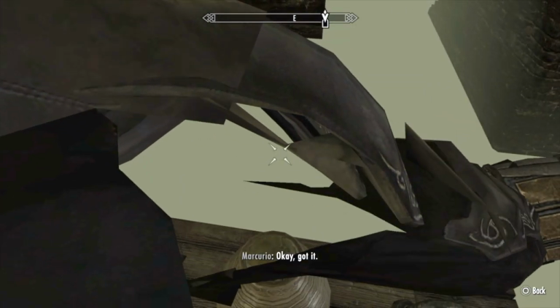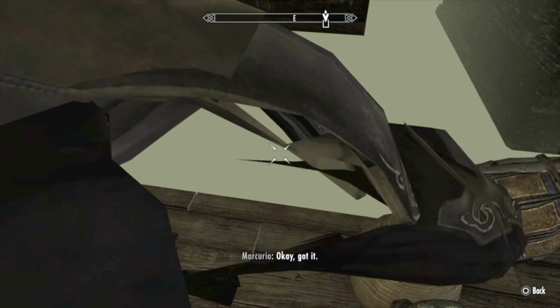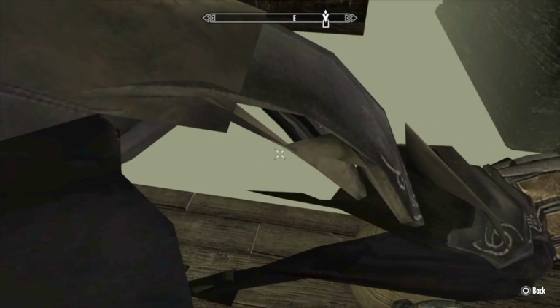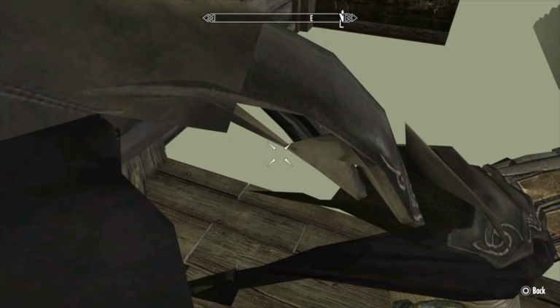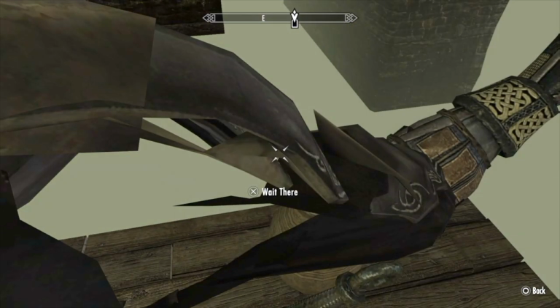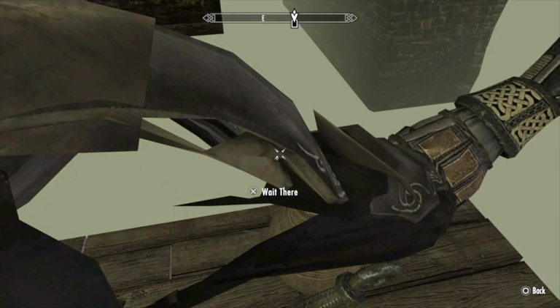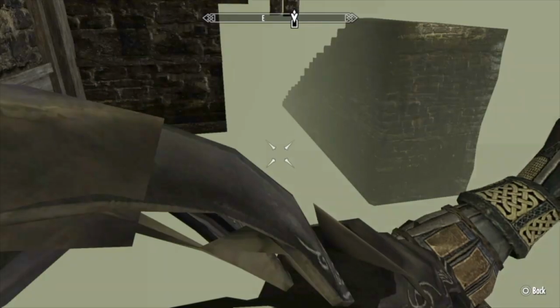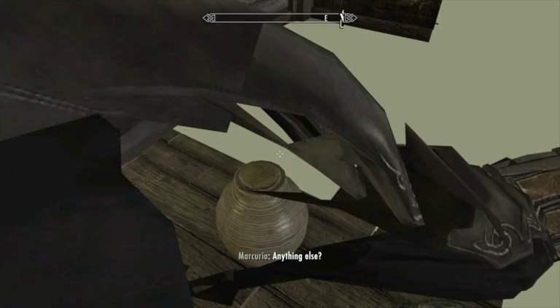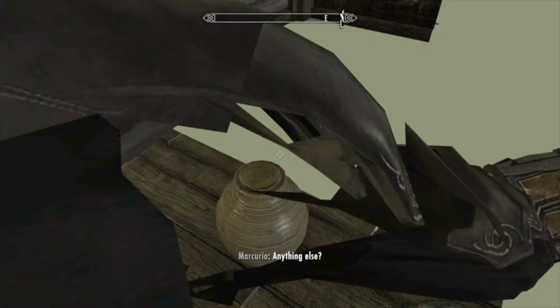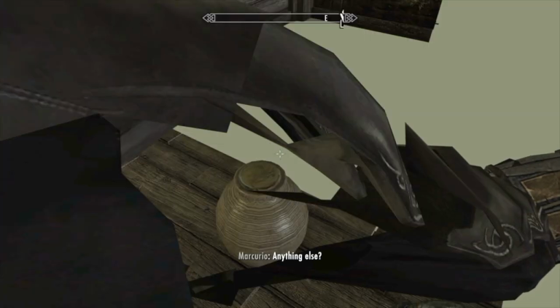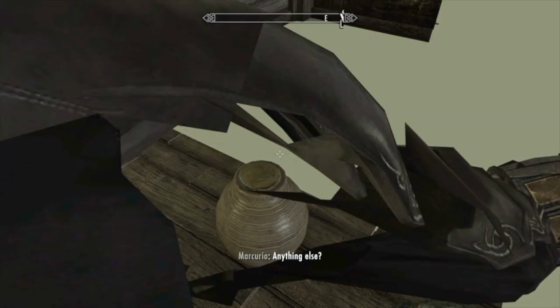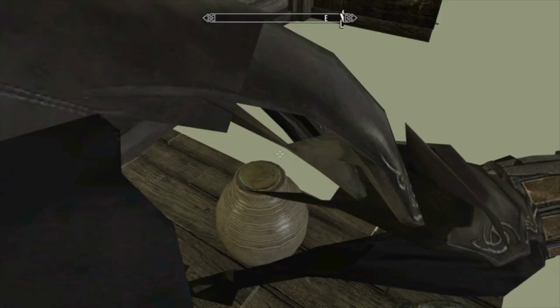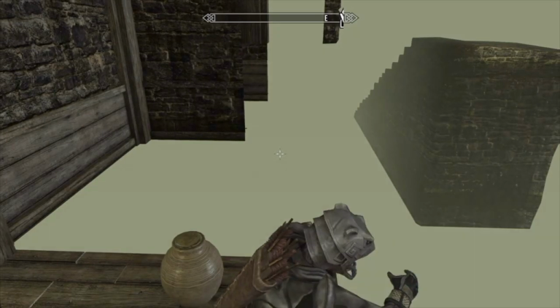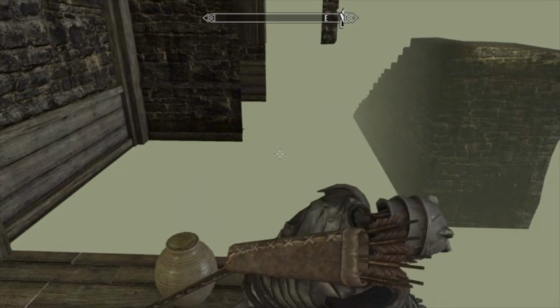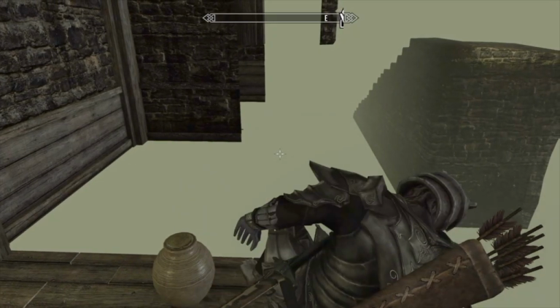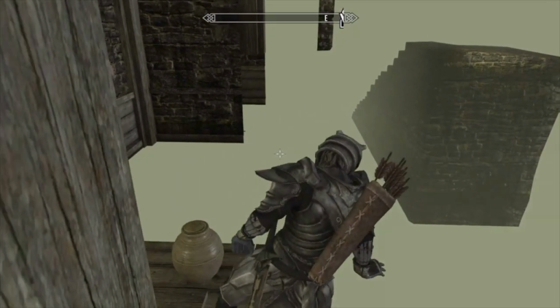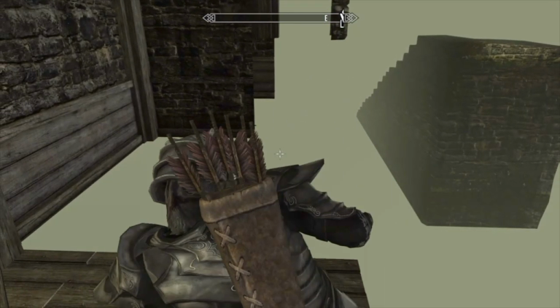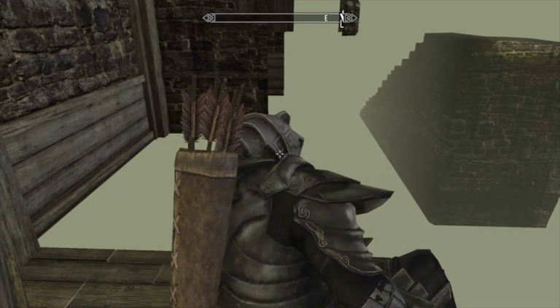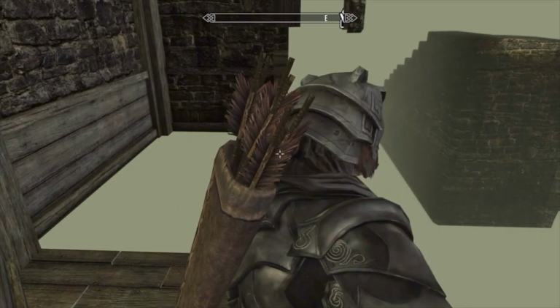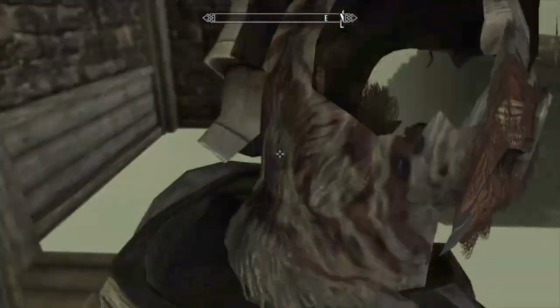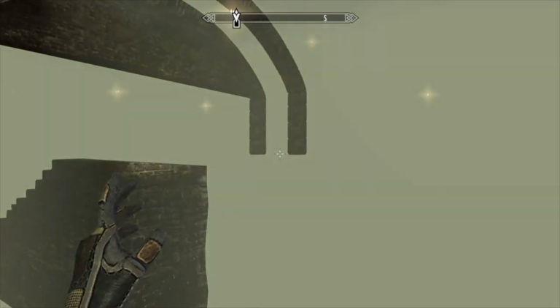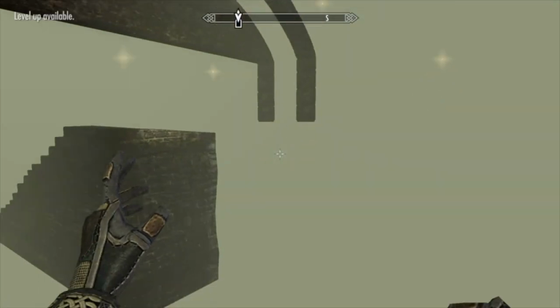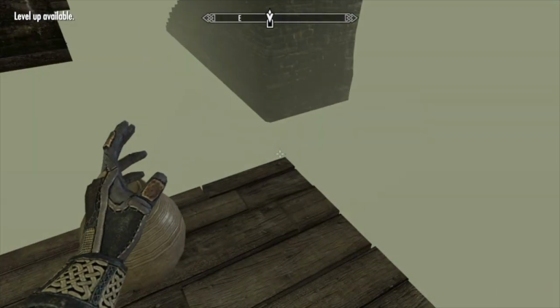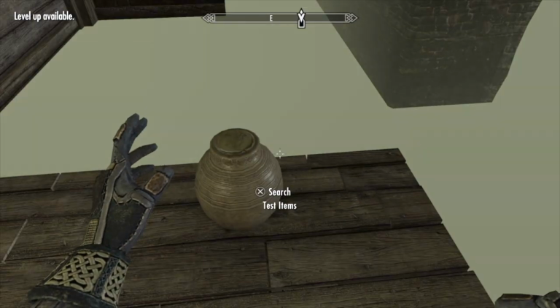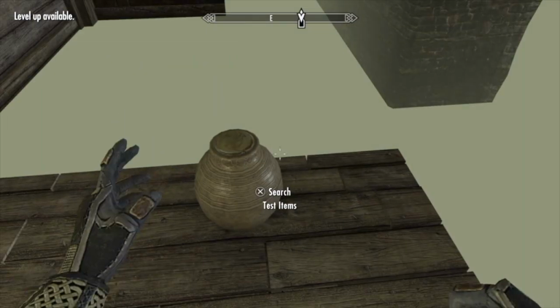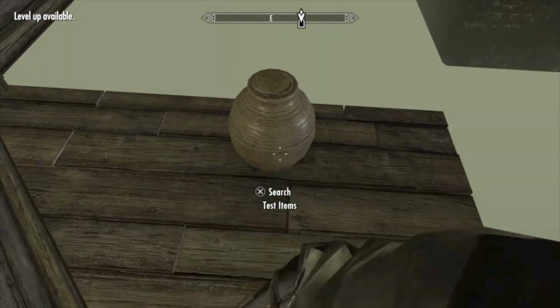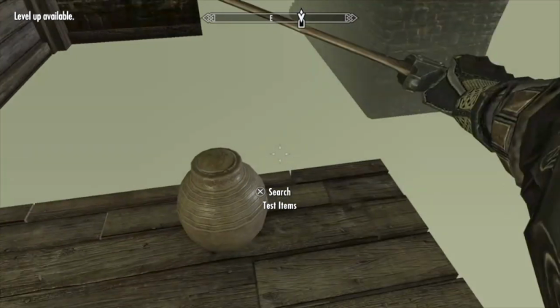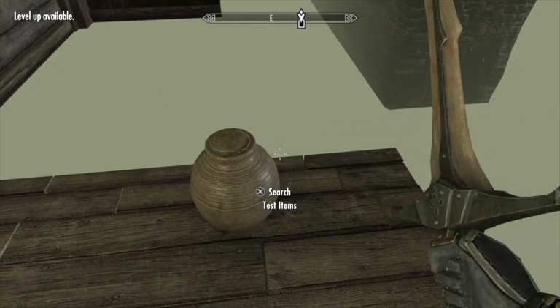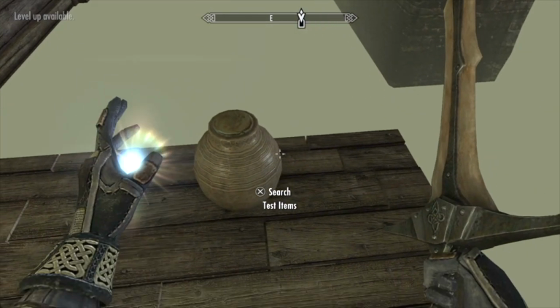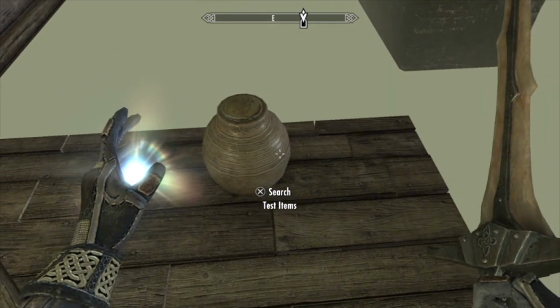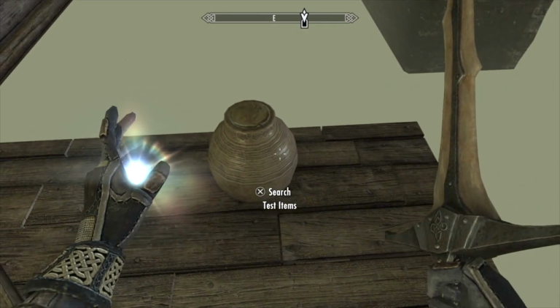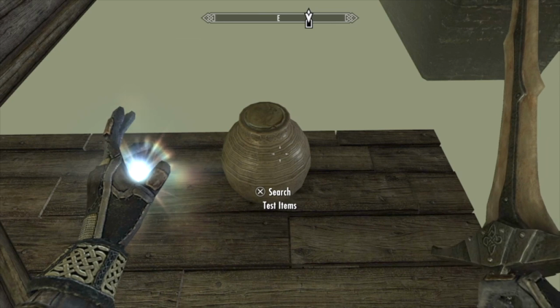It says 'test items.' You want to leave enough room to the left side of you, then exit out and stand up, and he's going to land right on the platform. Now you can actually access the test items.